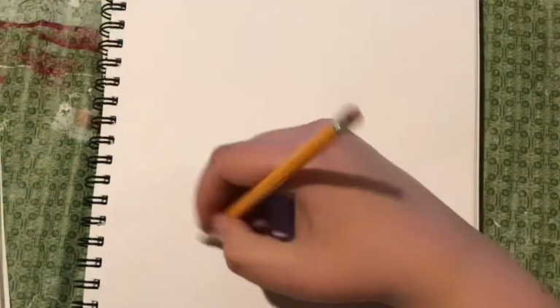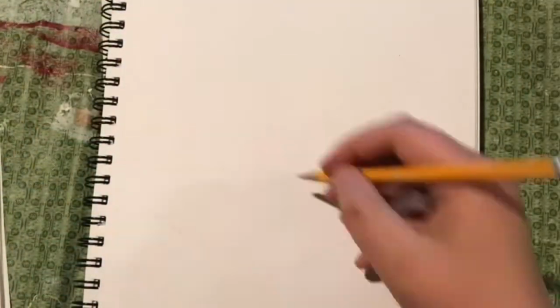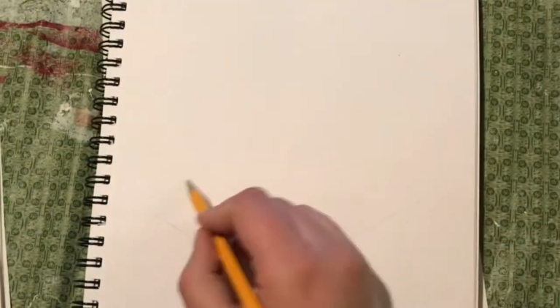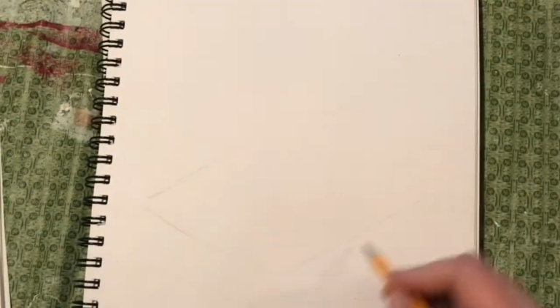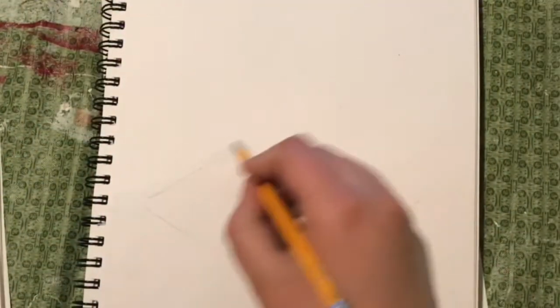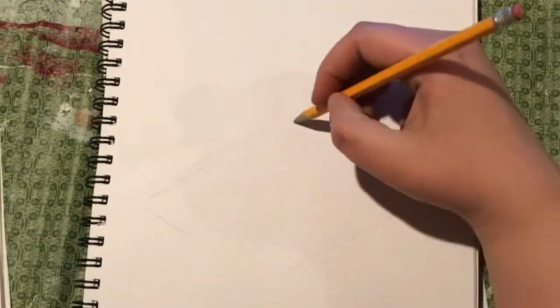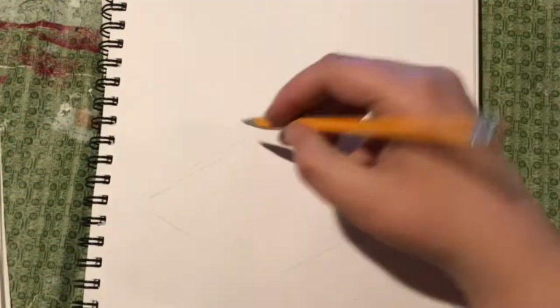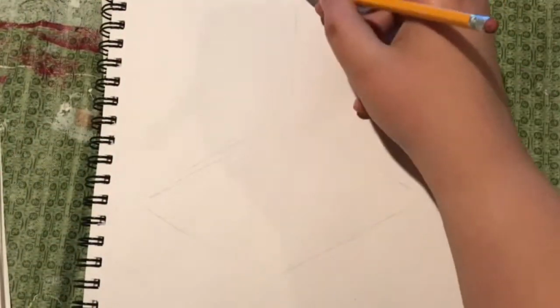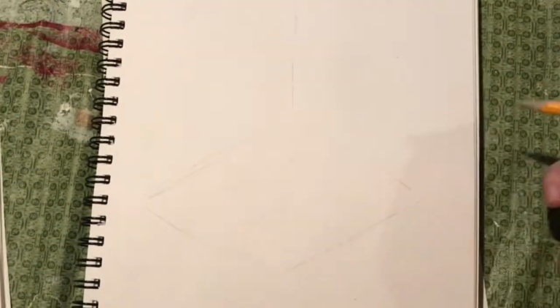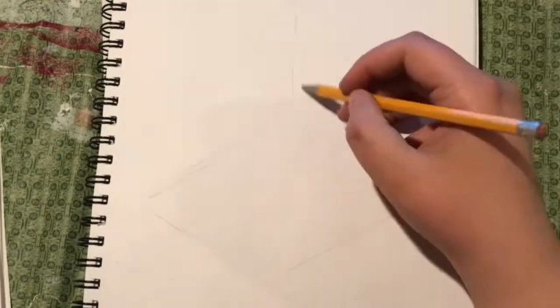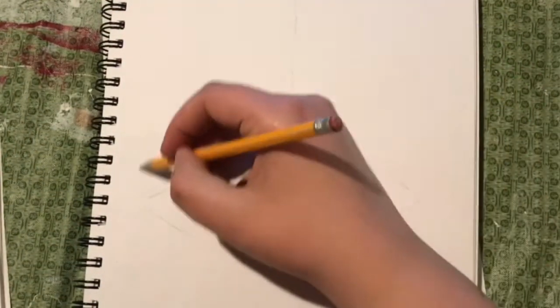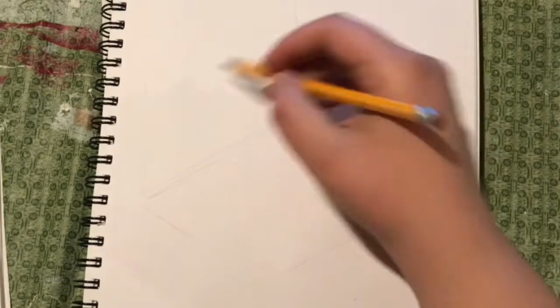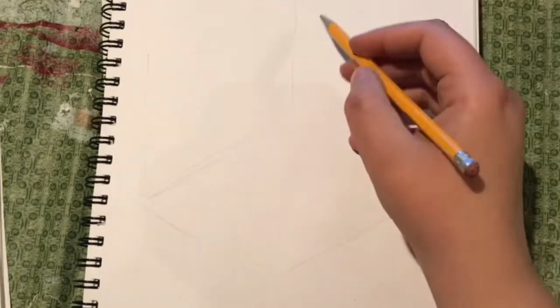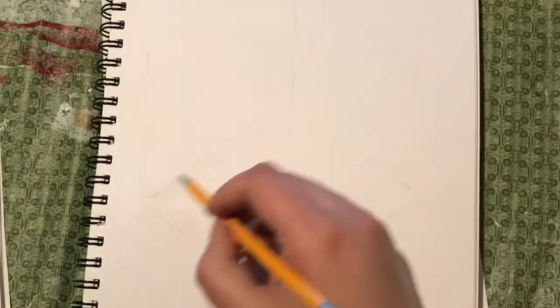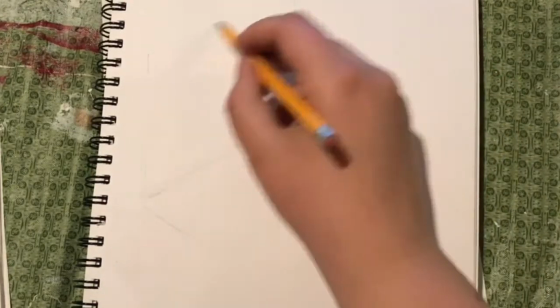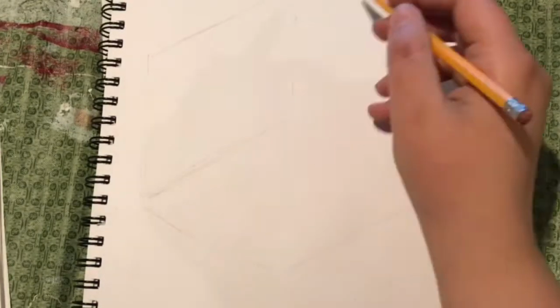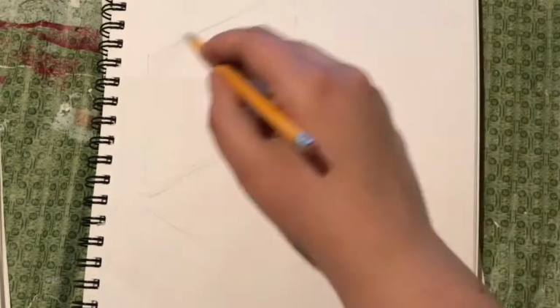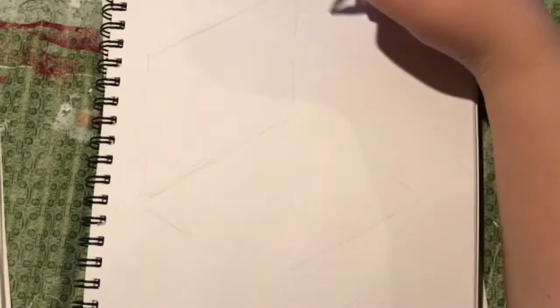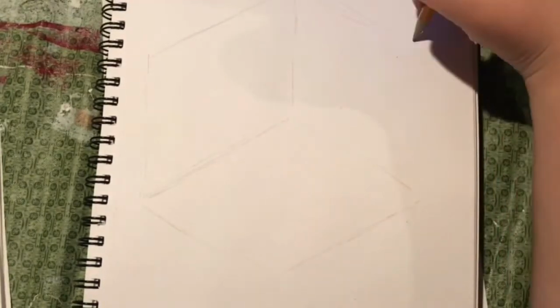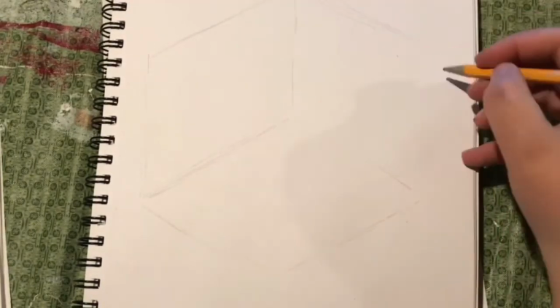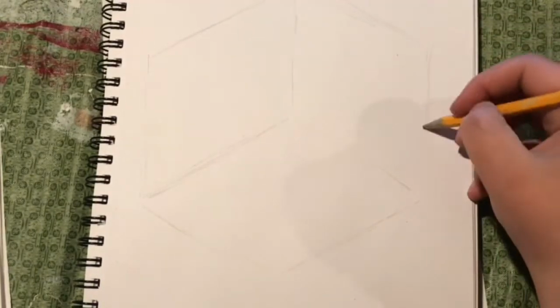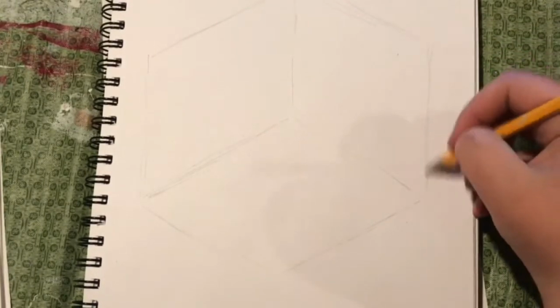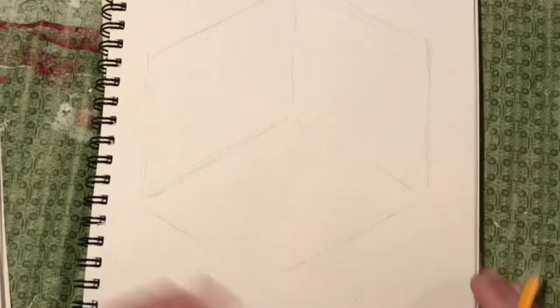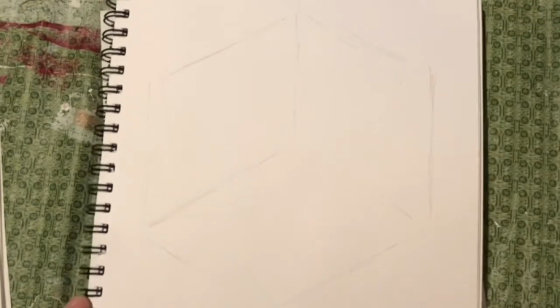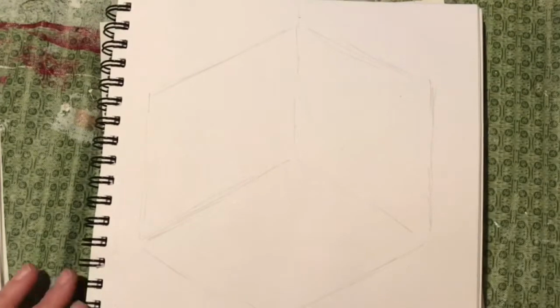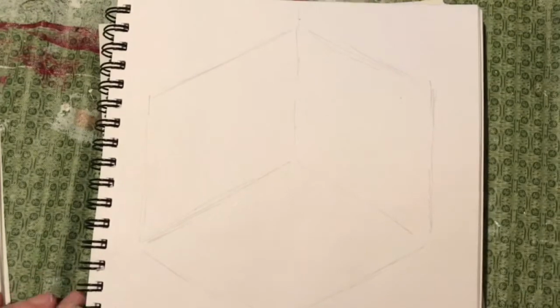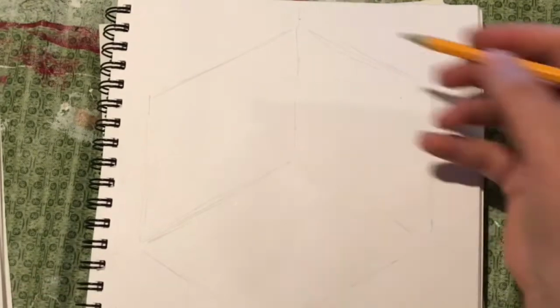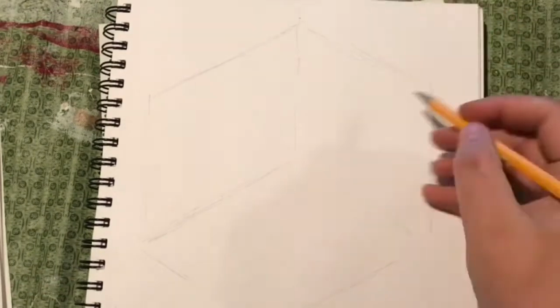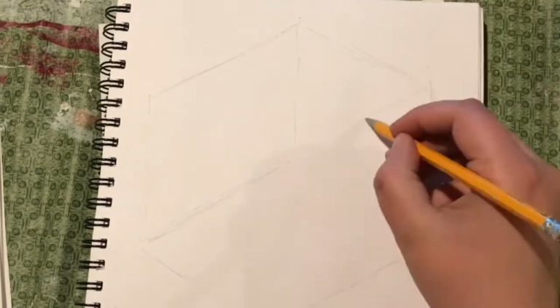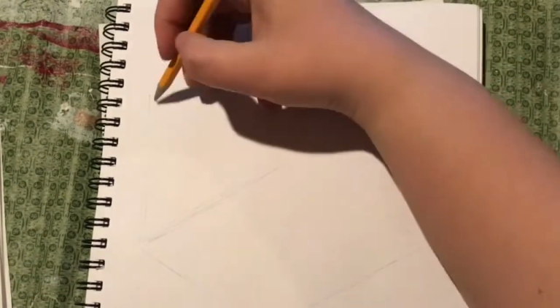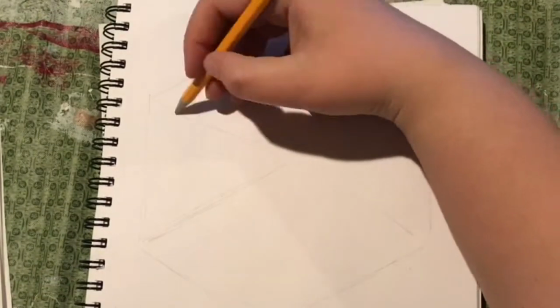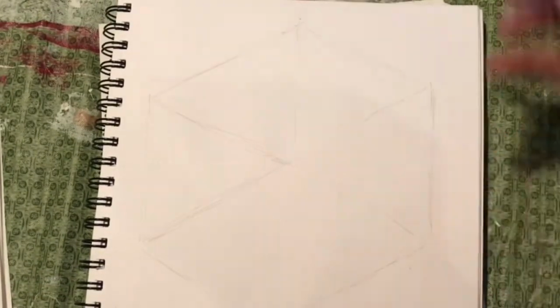Hello, this is Hannah again from HClay Corner, and in this video I'm going to draw an isometric pond, or just kind of a cubic slice of water.